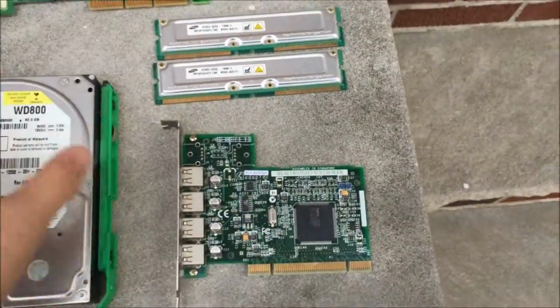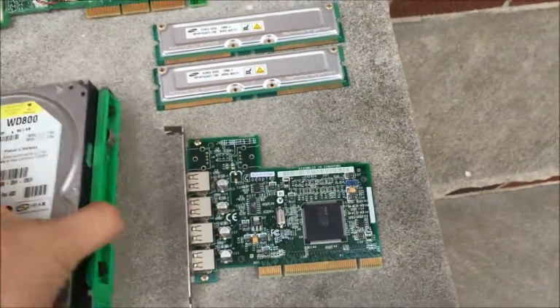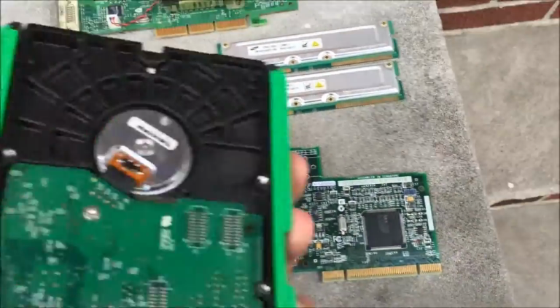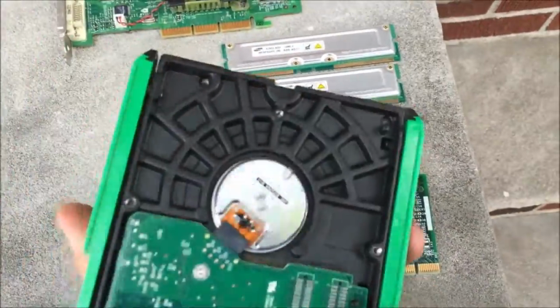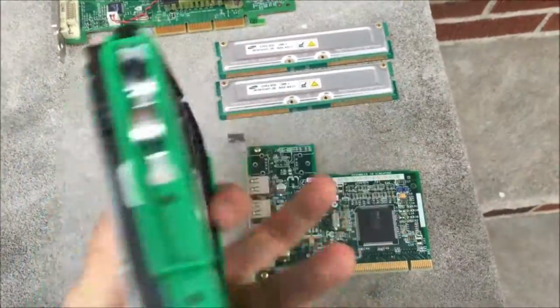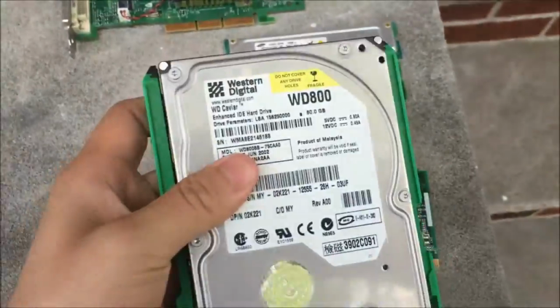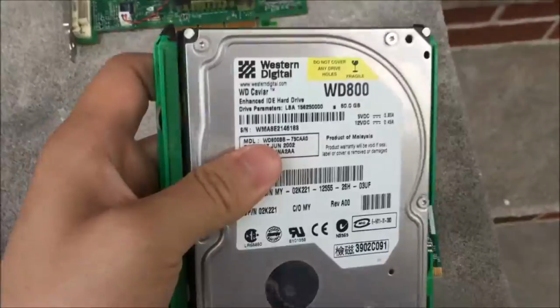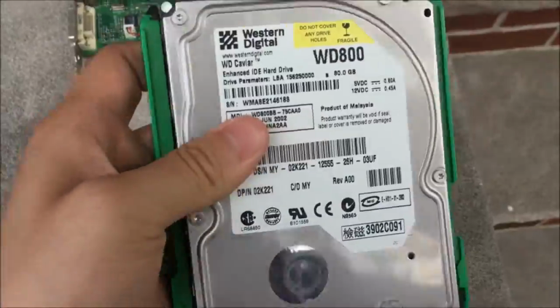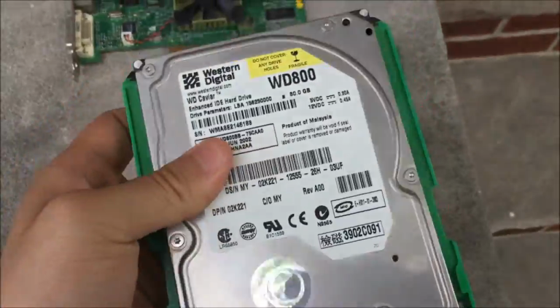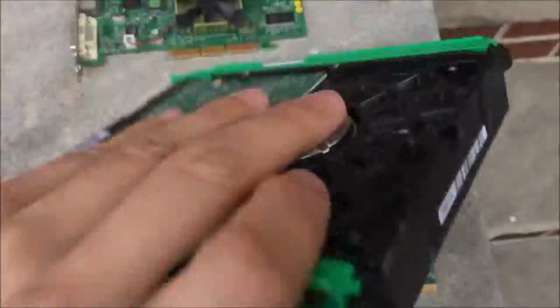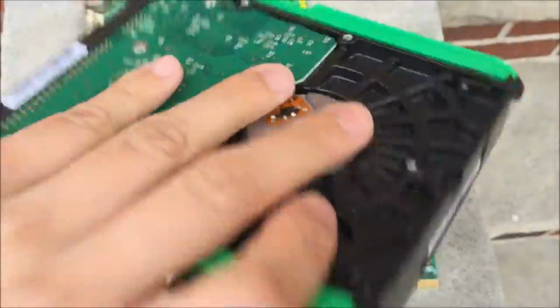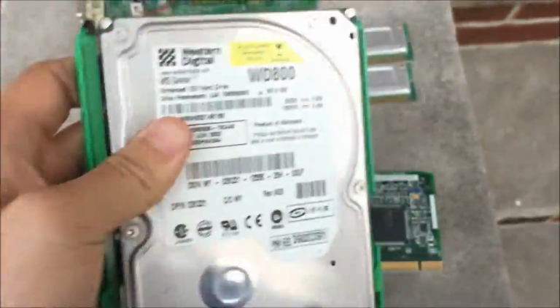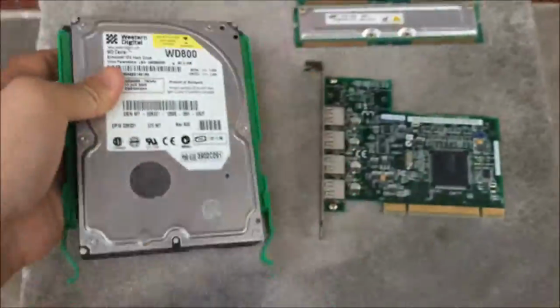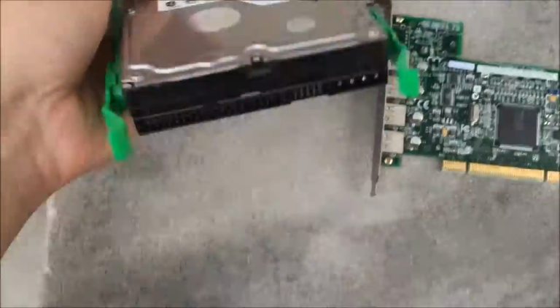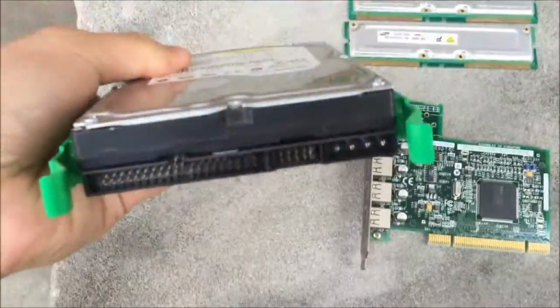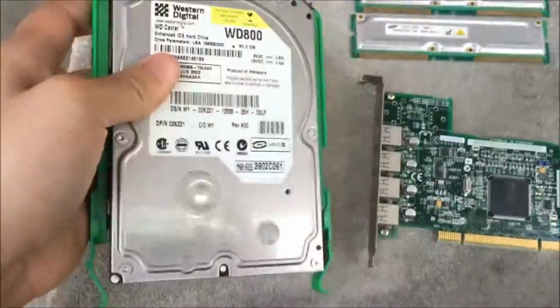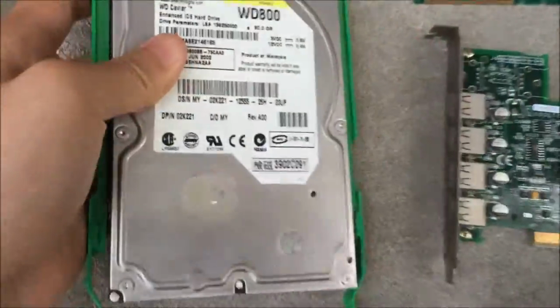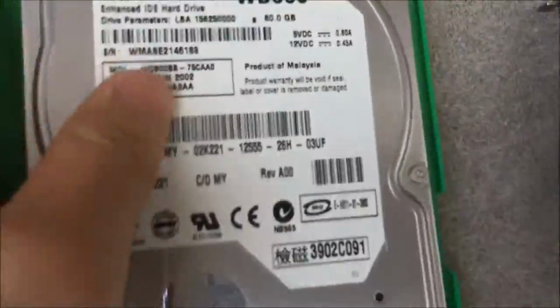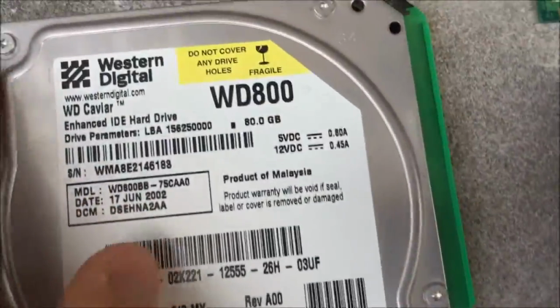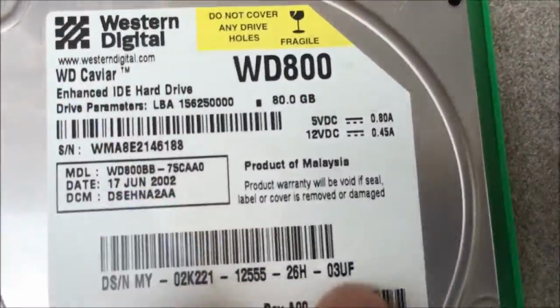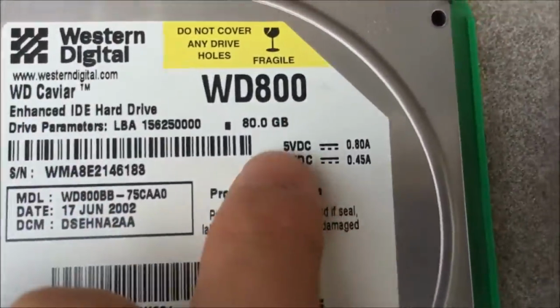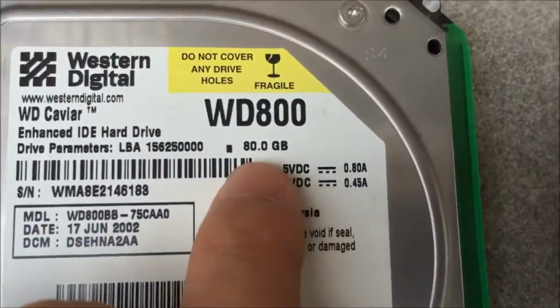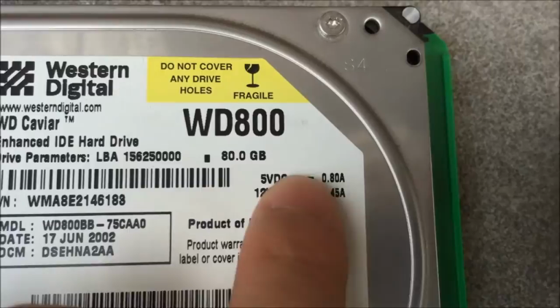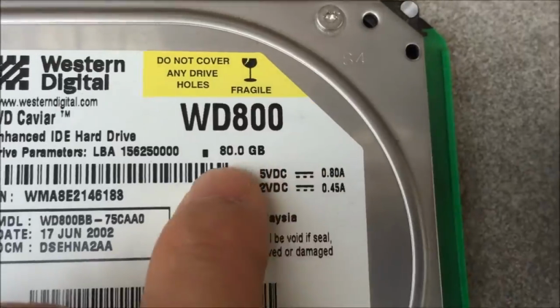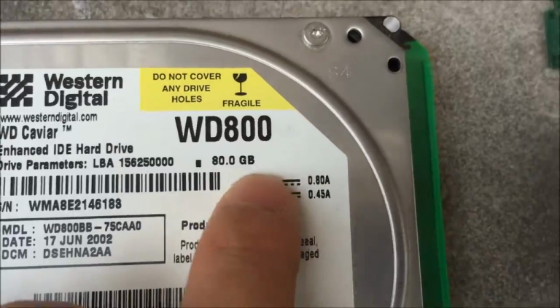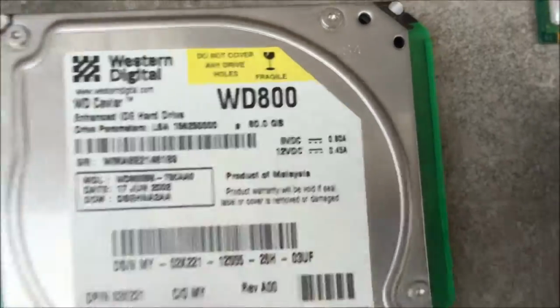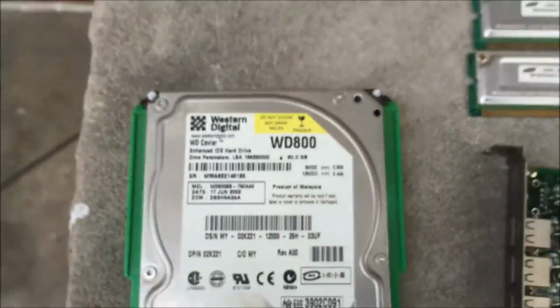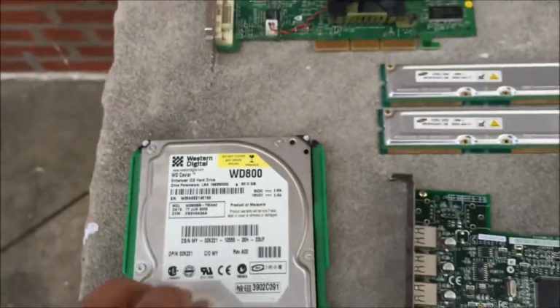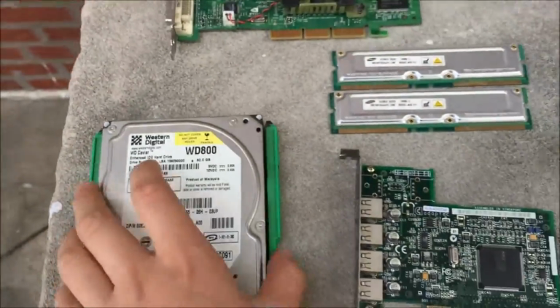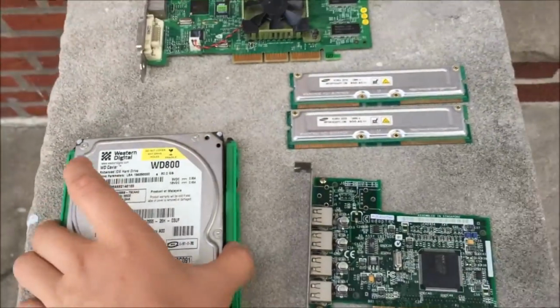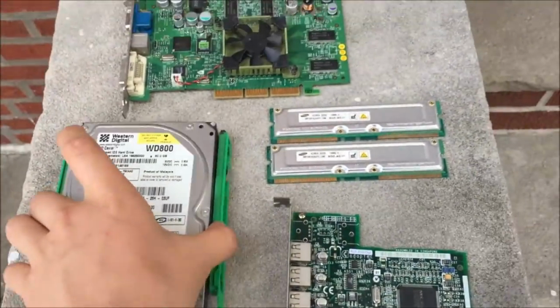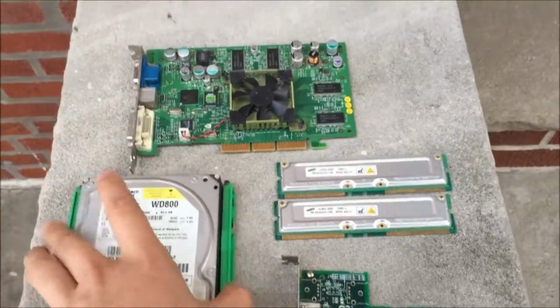Here is an IDE hard drive, and that's pretty much it.